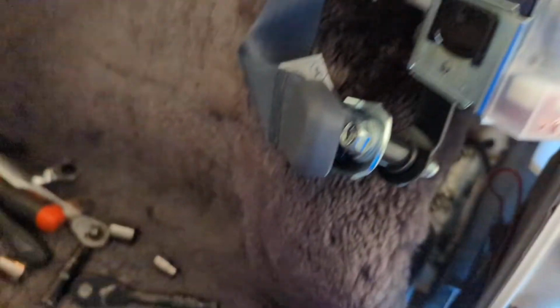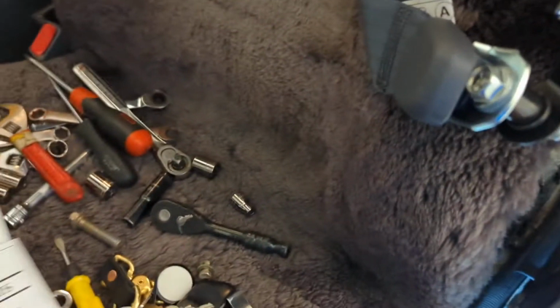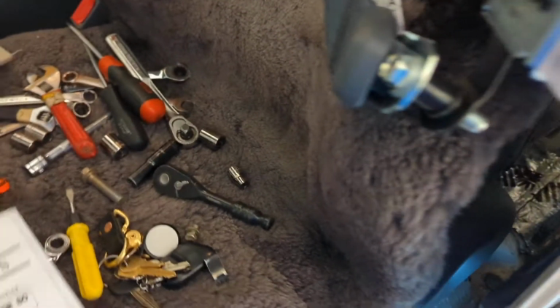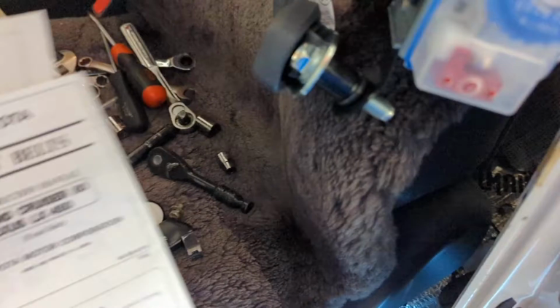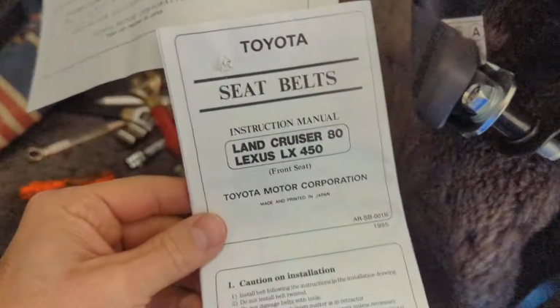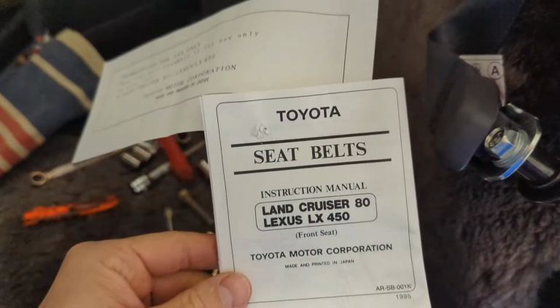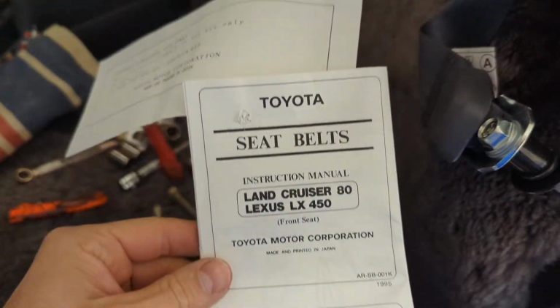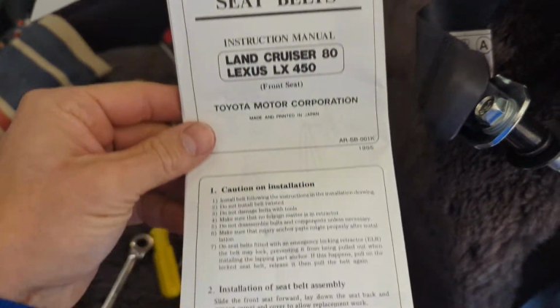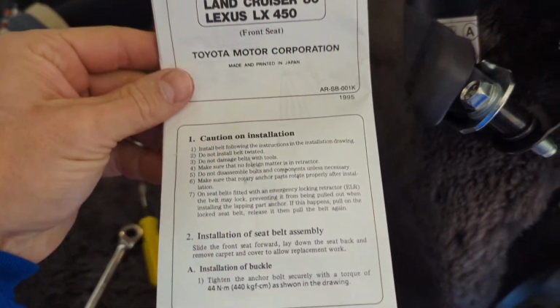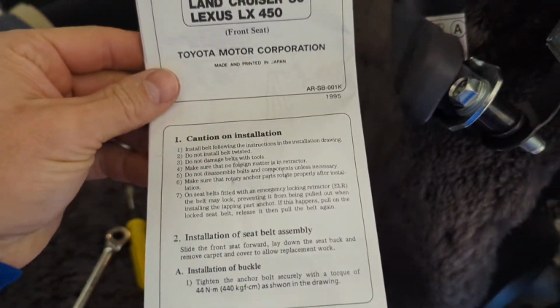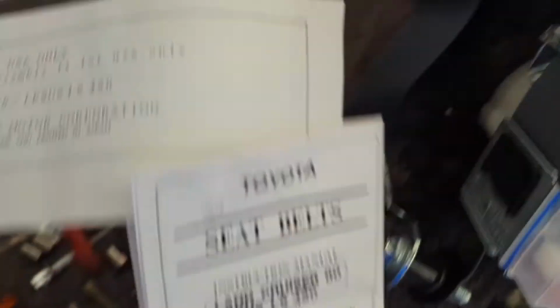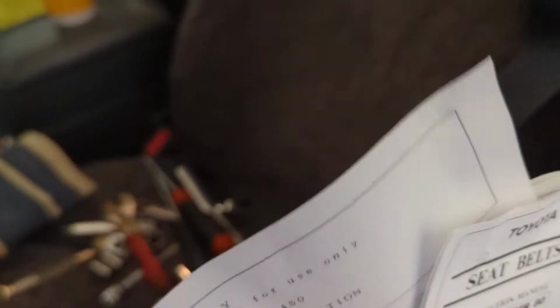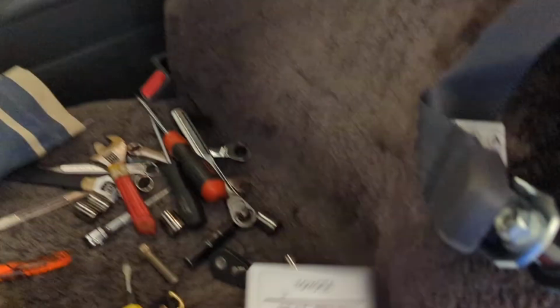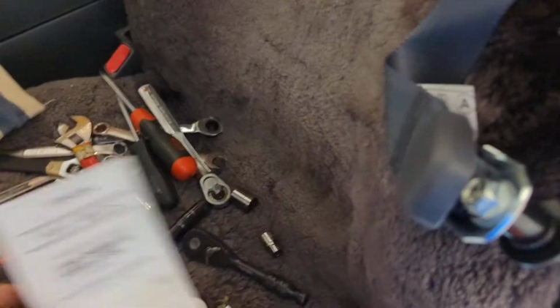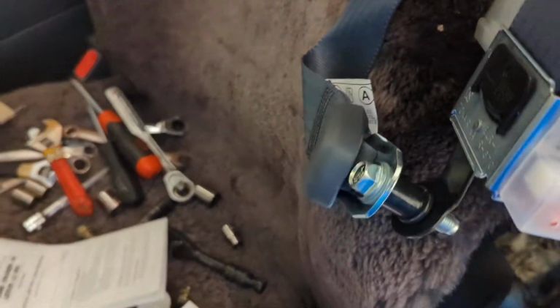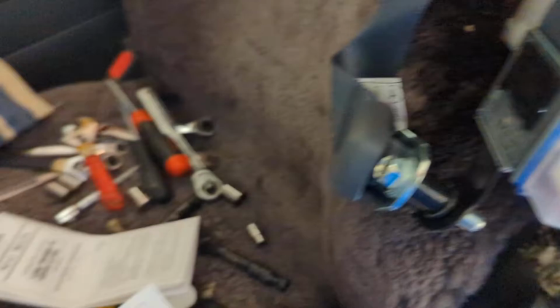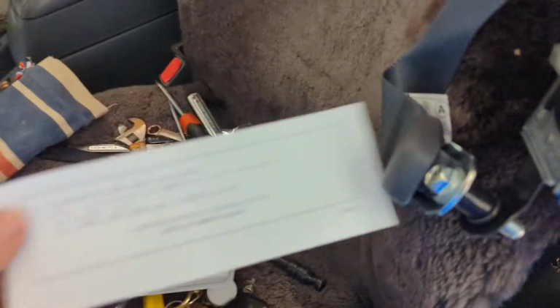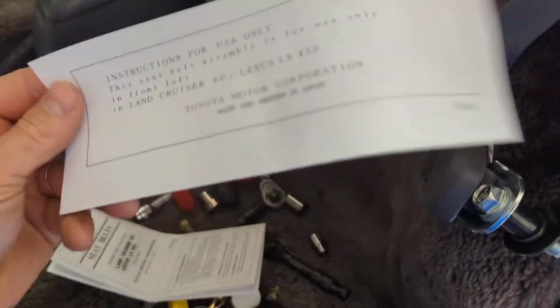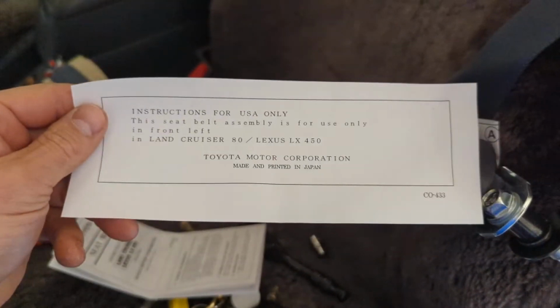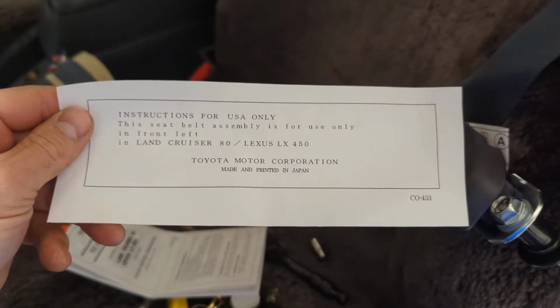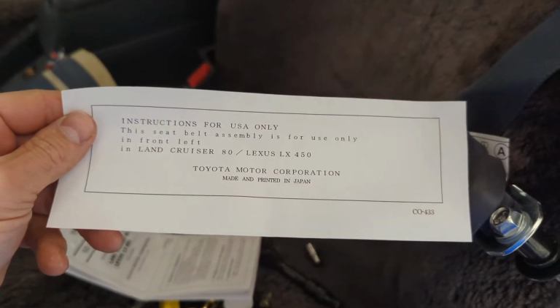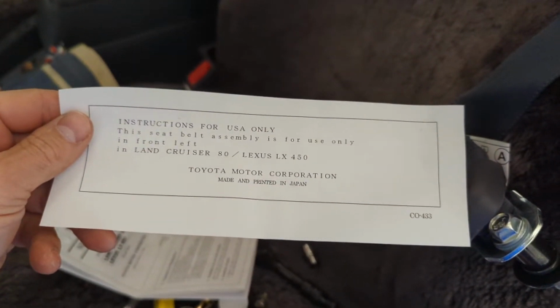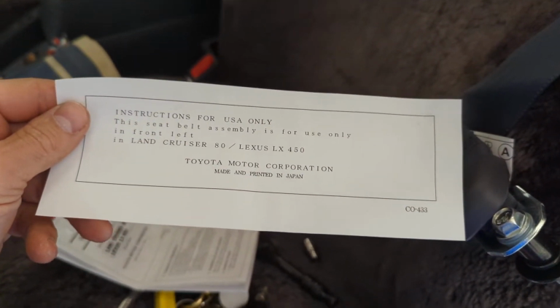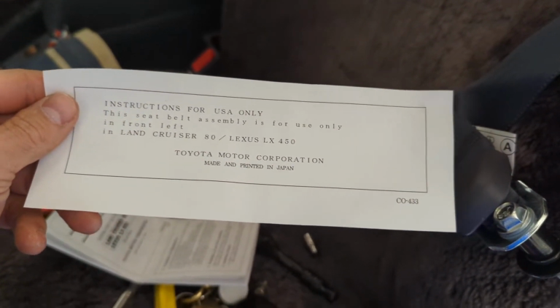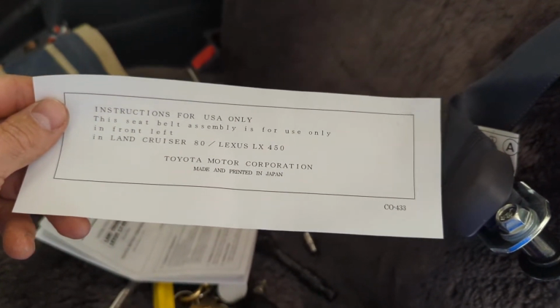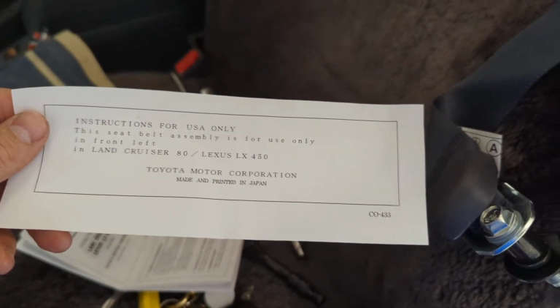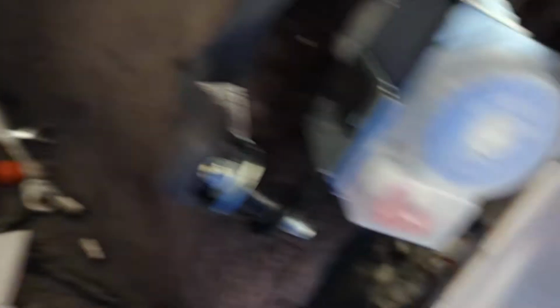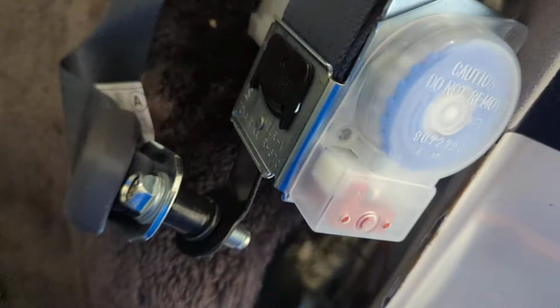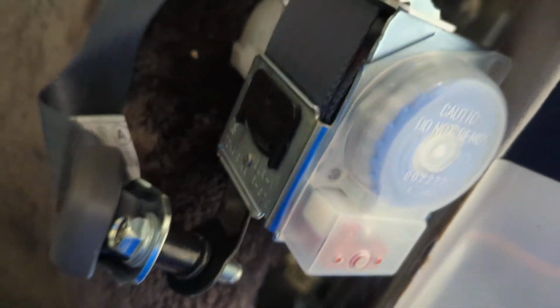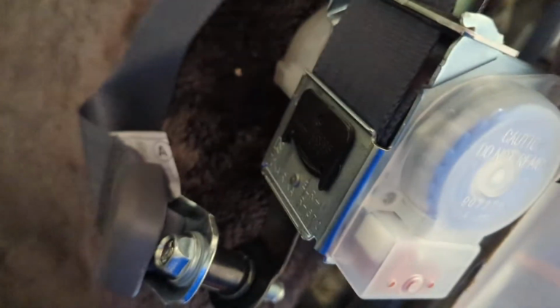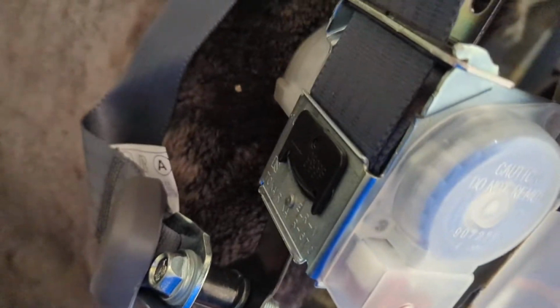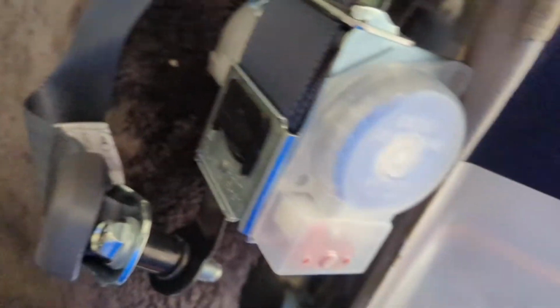This is pretty cool — it's a genuine part, actually made in Japan, which is pretty cool. Obviously they probably made a ton of these way back in the day, but it's brand new. I got it from Toyota Parts Deal.